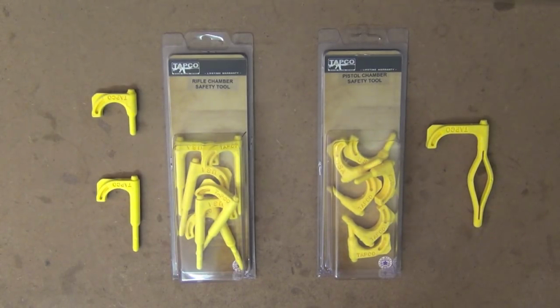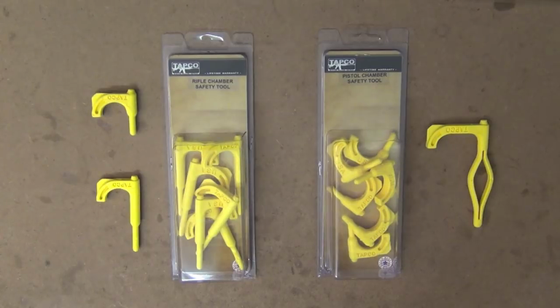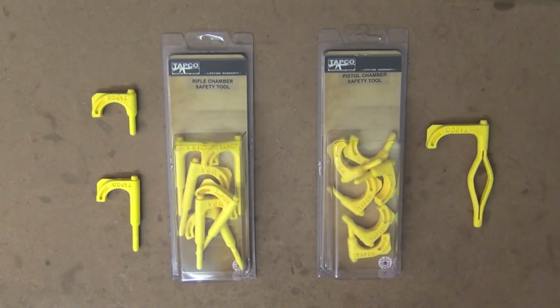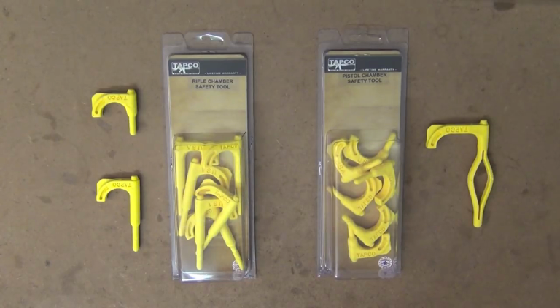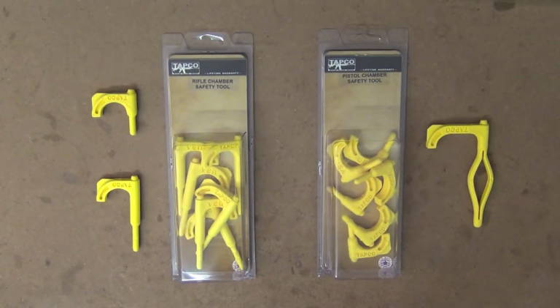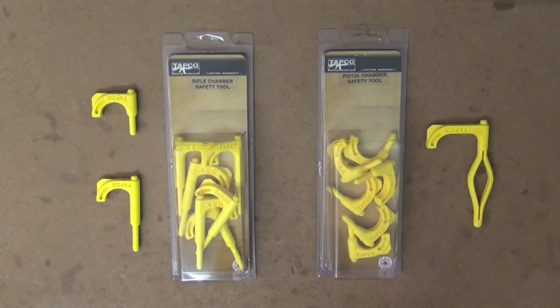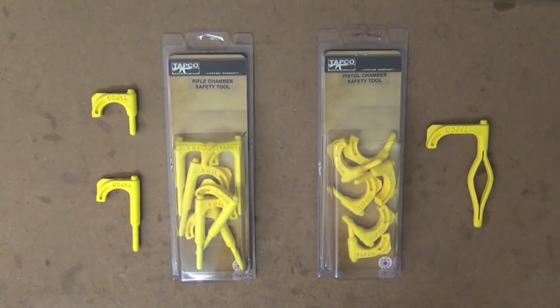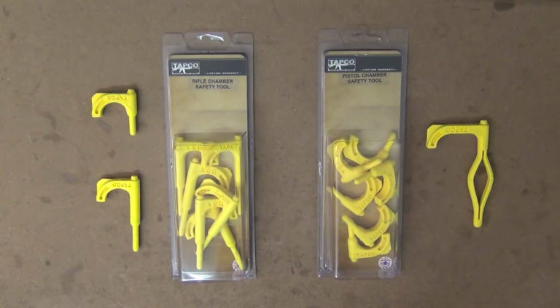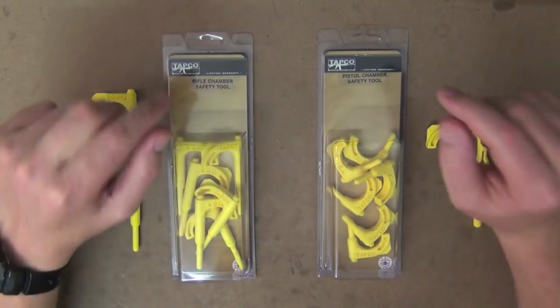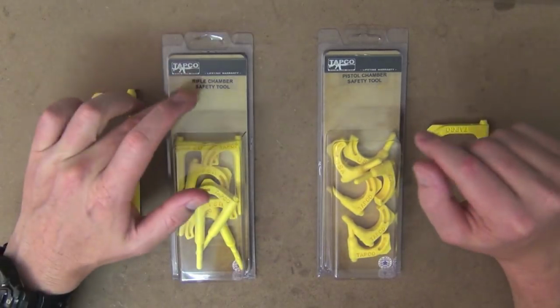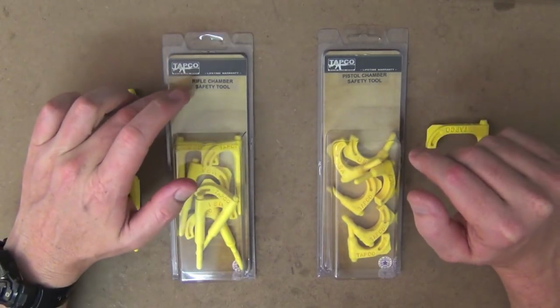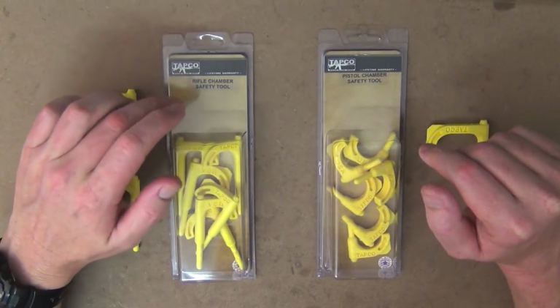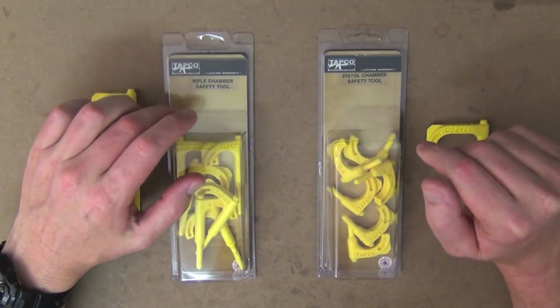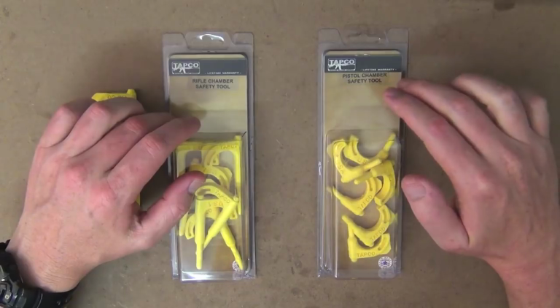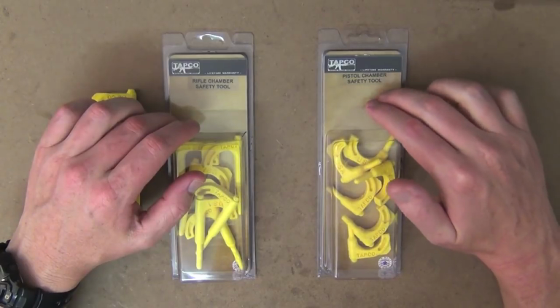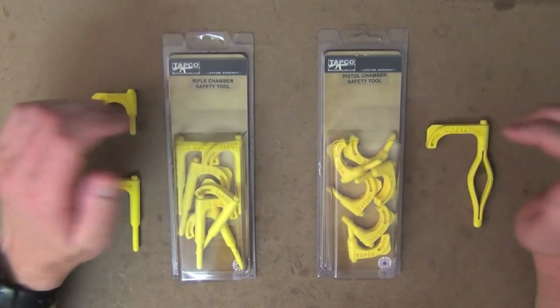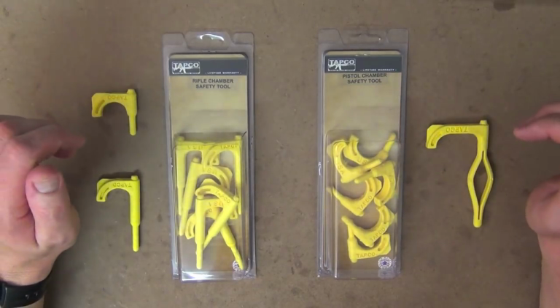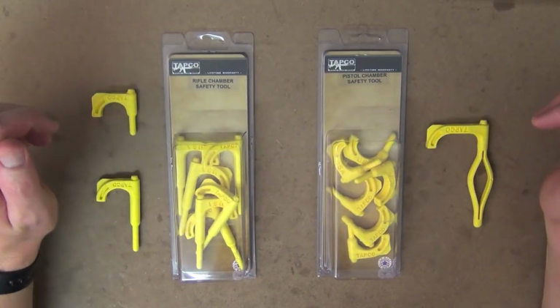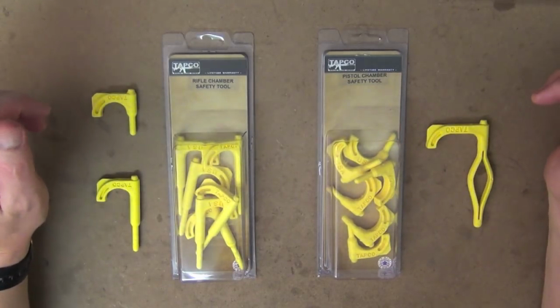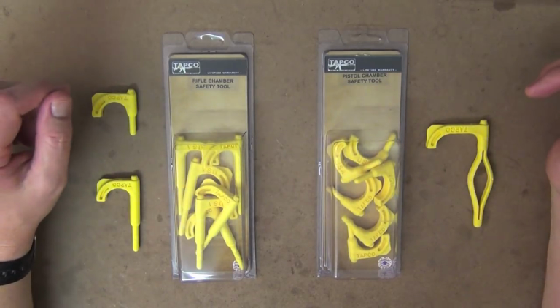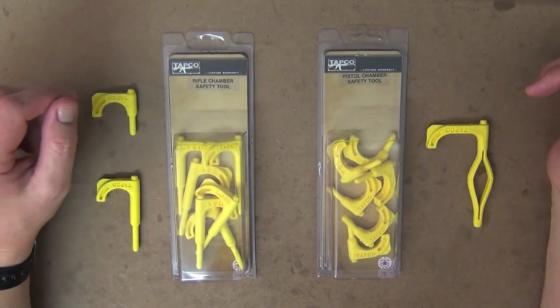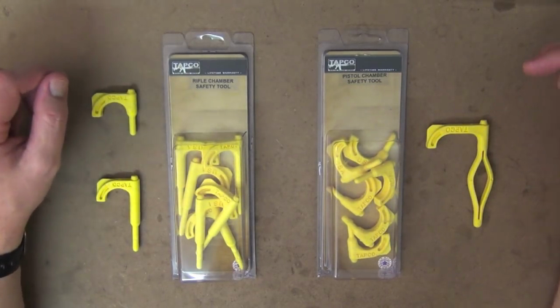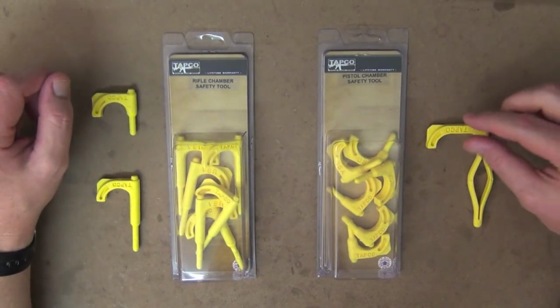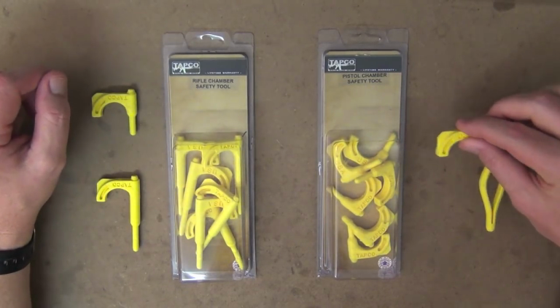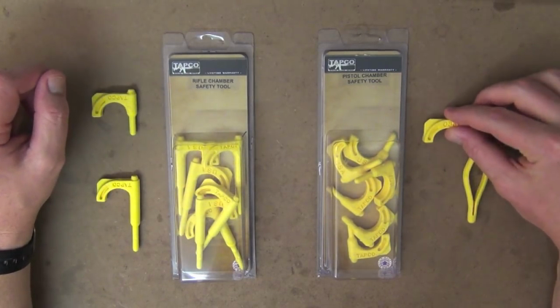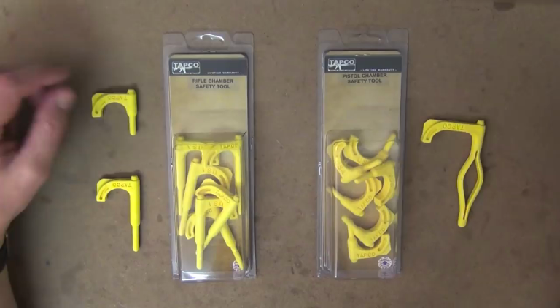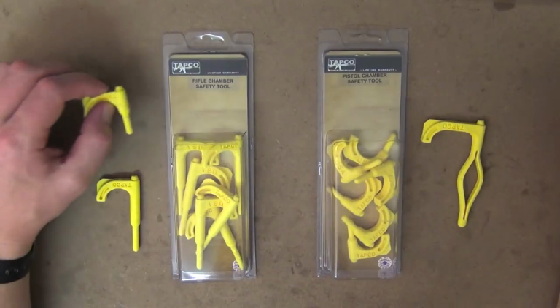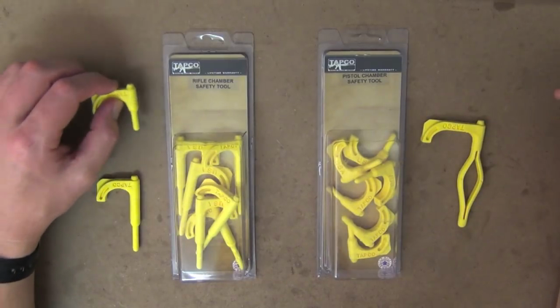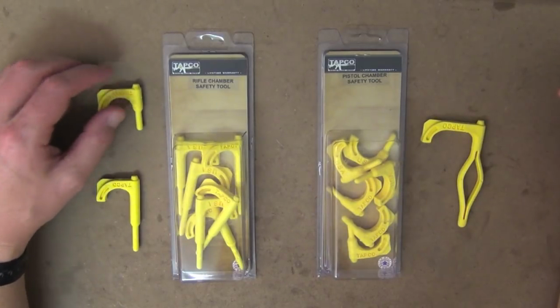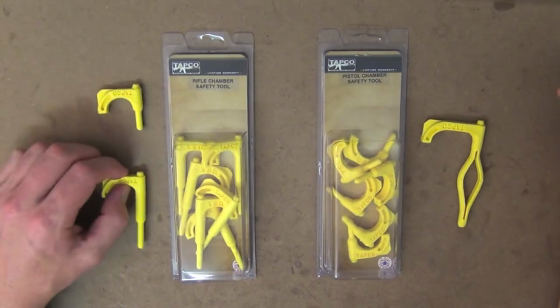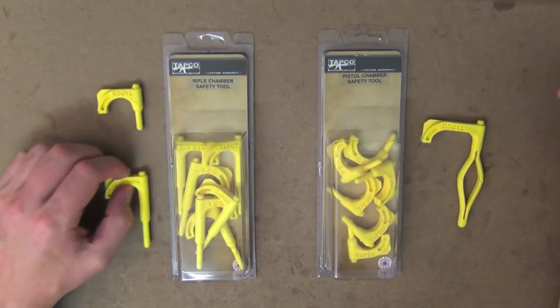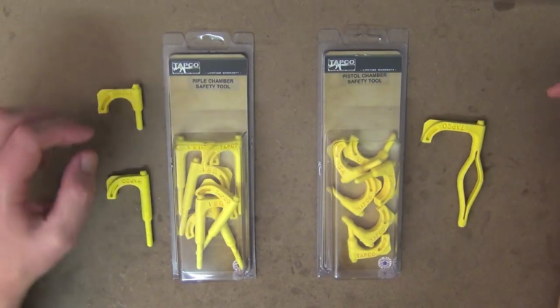TAPCO have made these tools in three different varieties. As you can see here, this is a rifle chamber safety tool and a pistol safety tool. They come in three varieties: you've got the shotgun one here, the pistol one here, and the rifle one here.